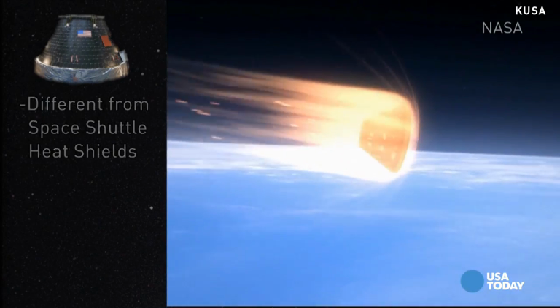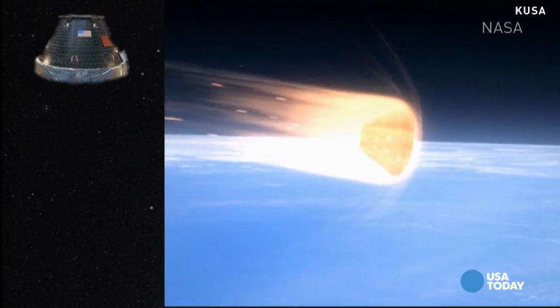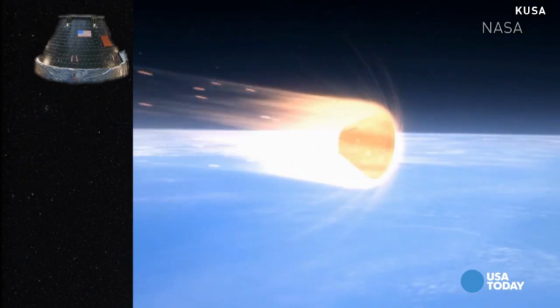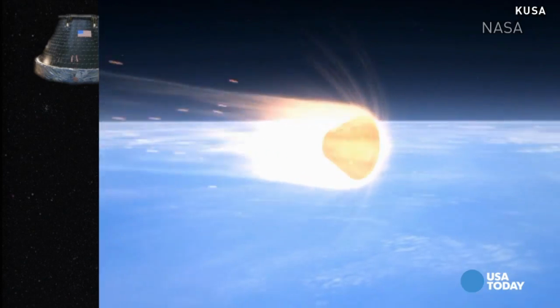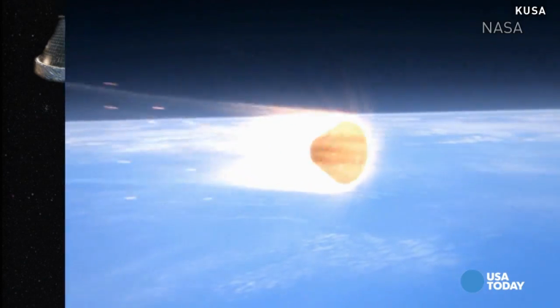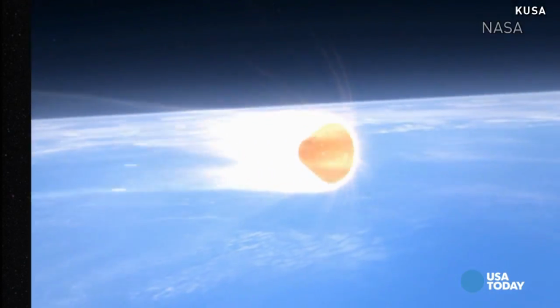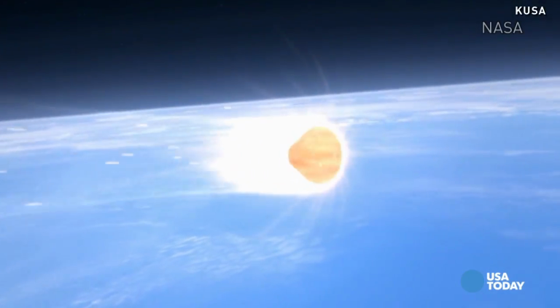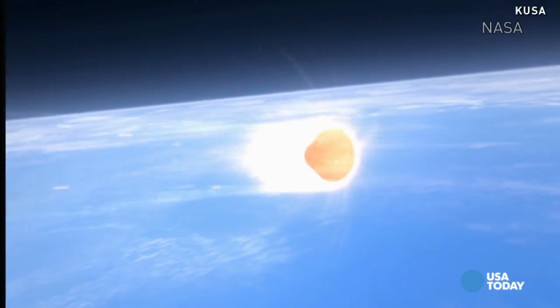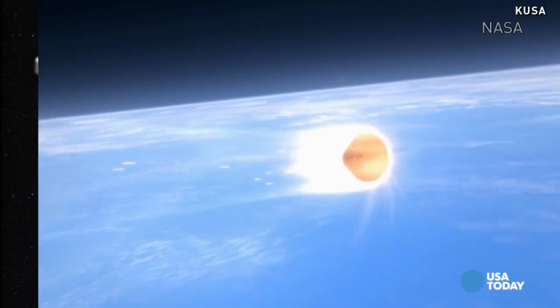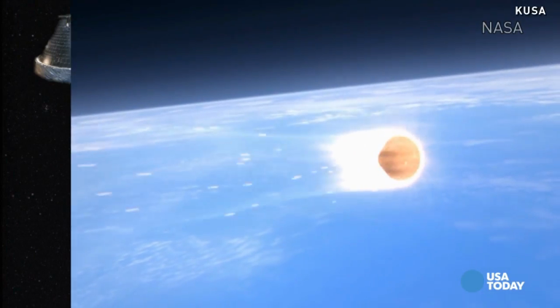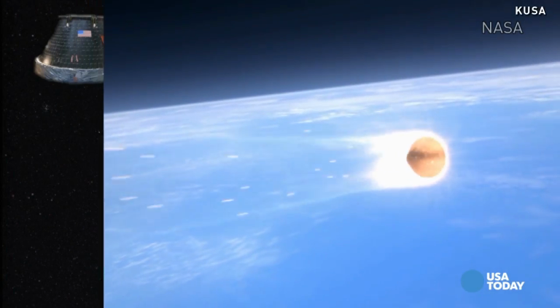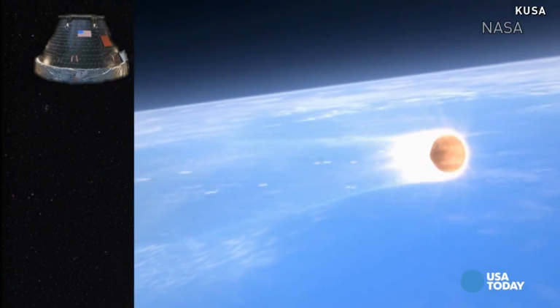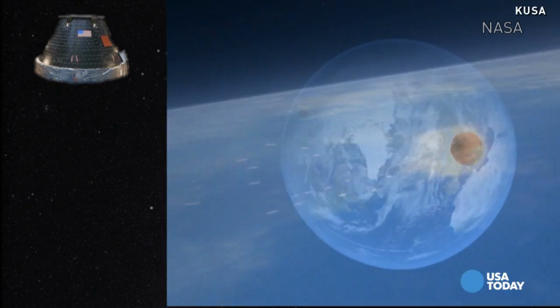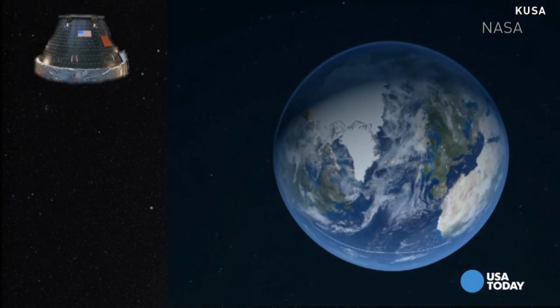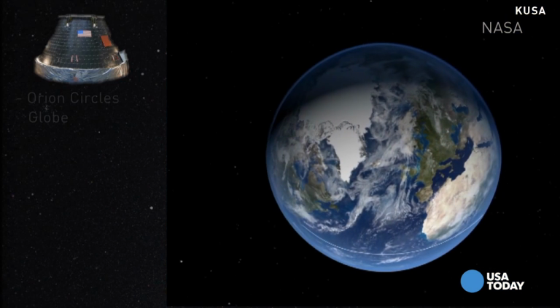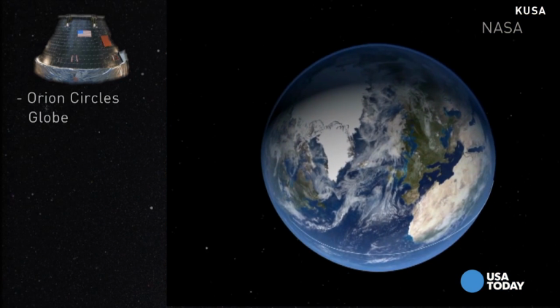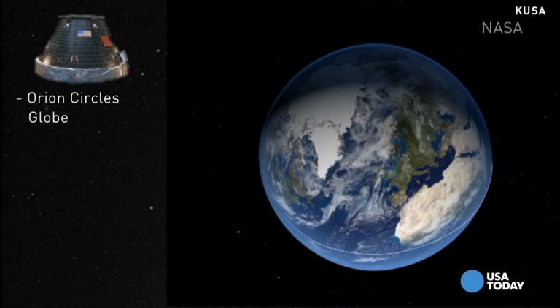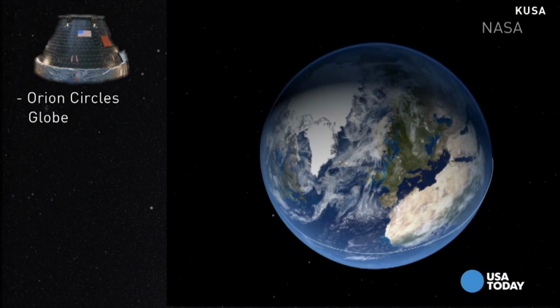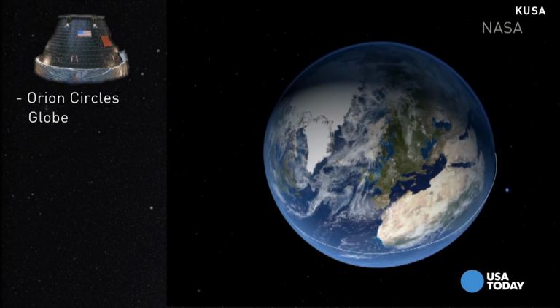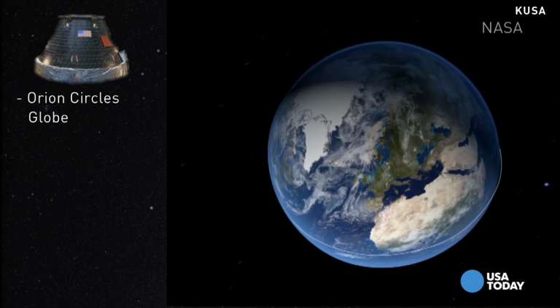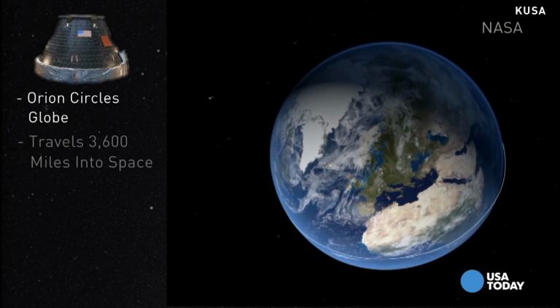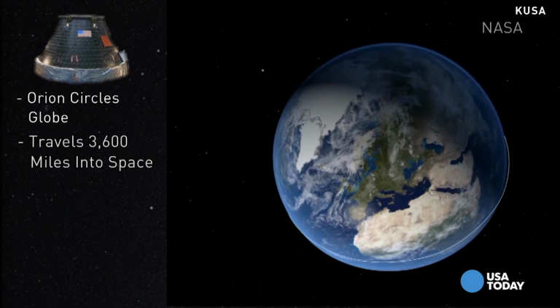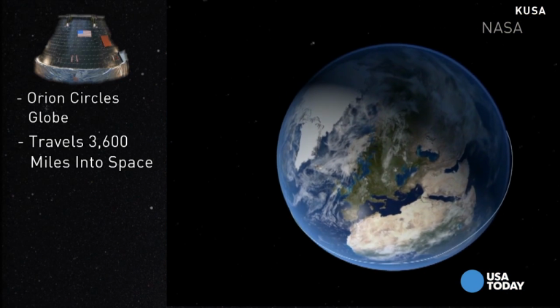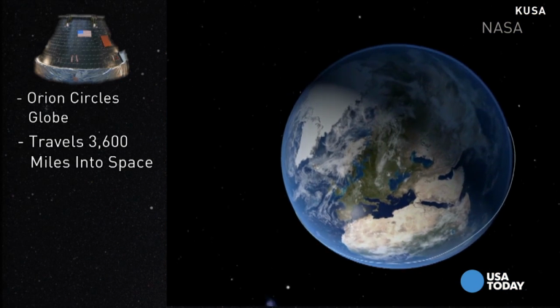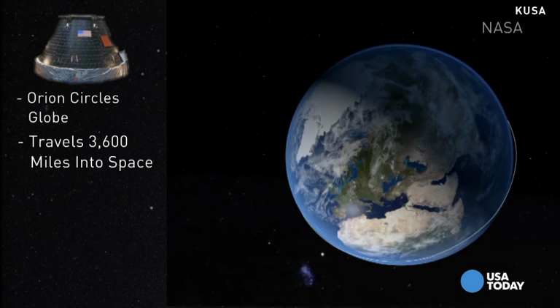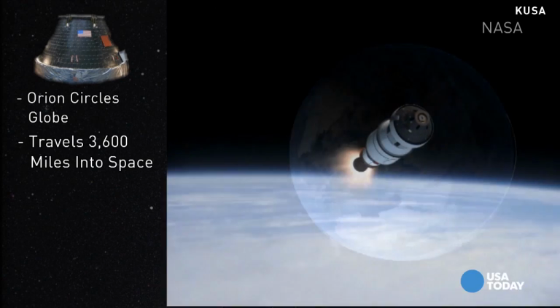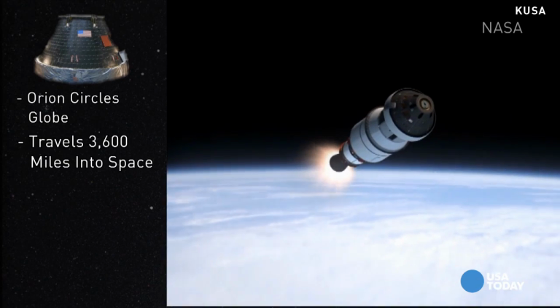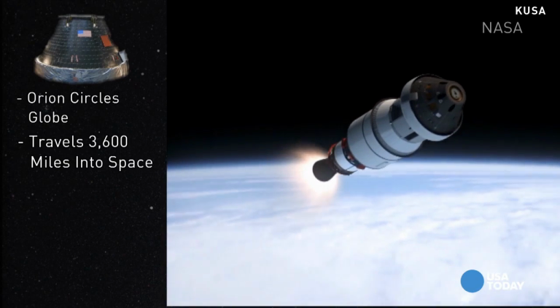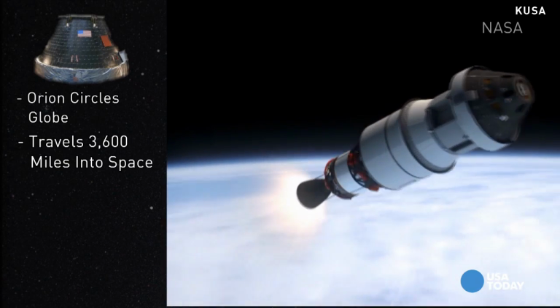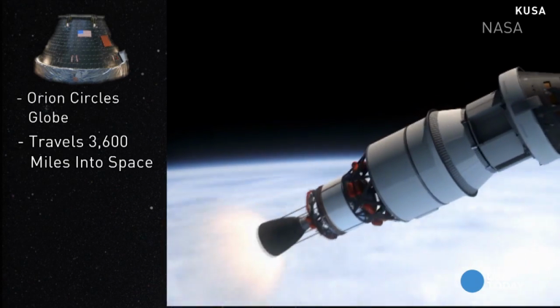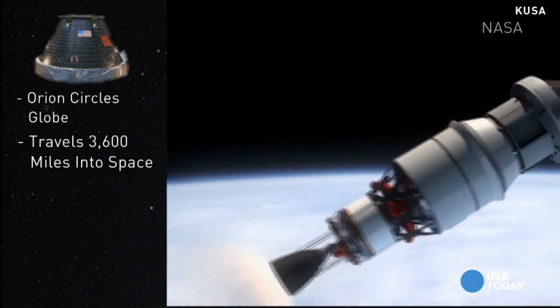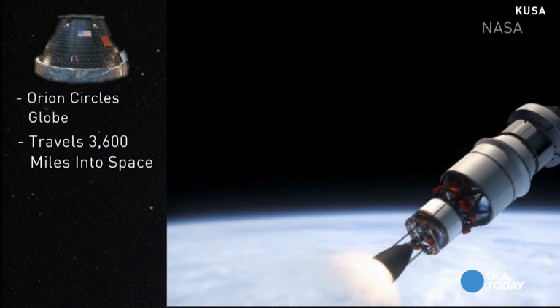This unmanned launch will be a critical test for it, to see if Orion can safely re-enter Earth's atmosphere. Fourth, during this test, Orion will circle the globe, and then travel 3,600 miles into space, 15 times farther than the International Space Station.